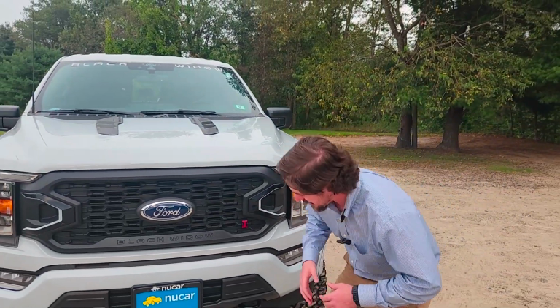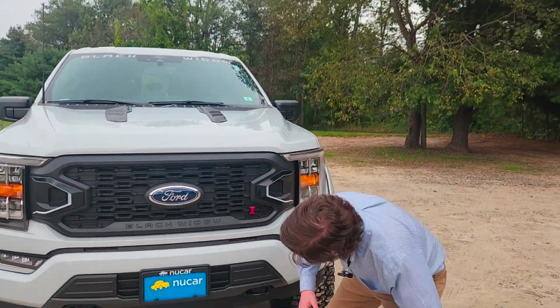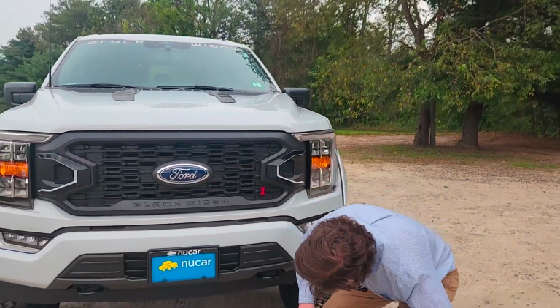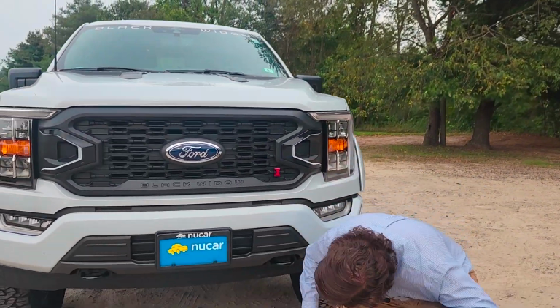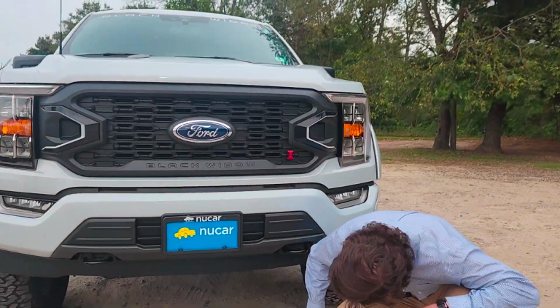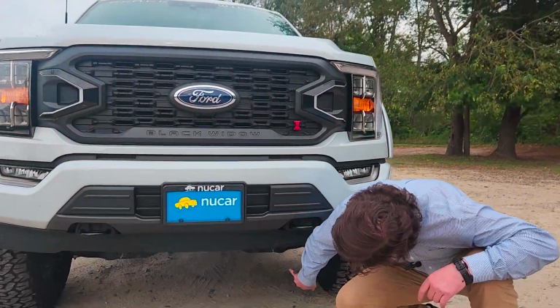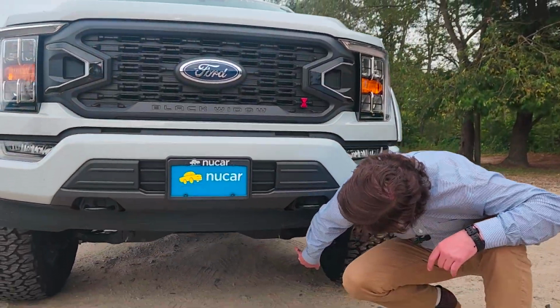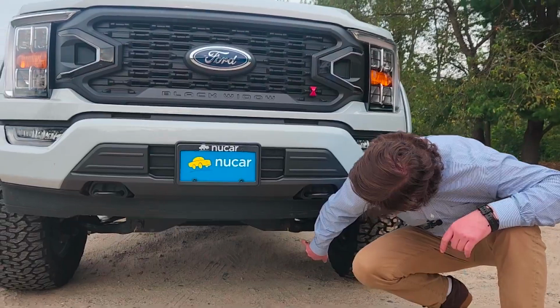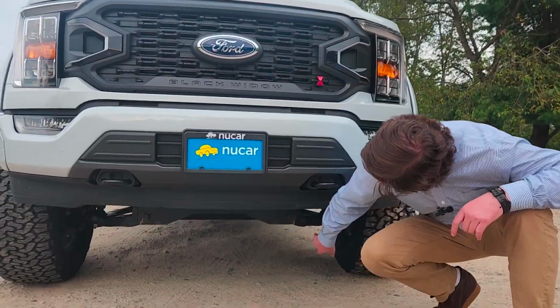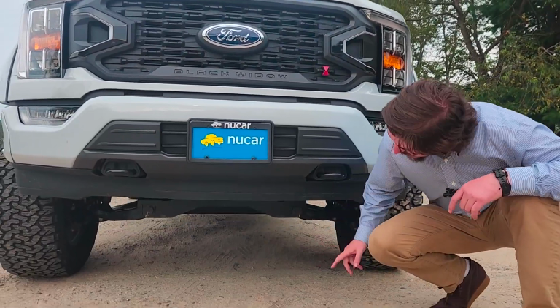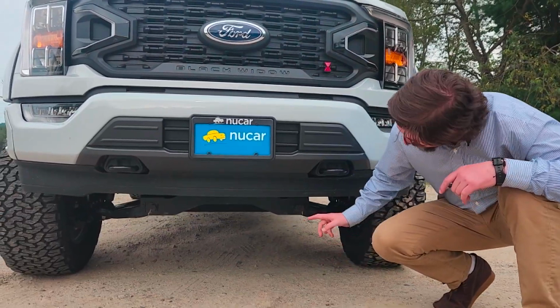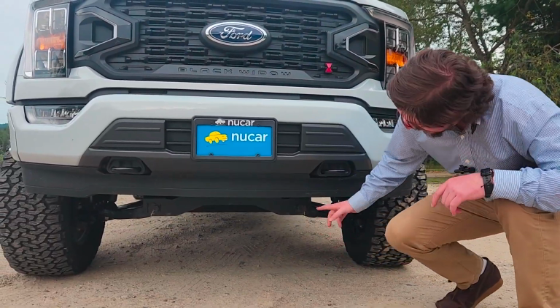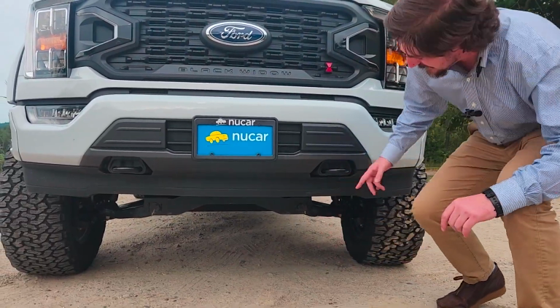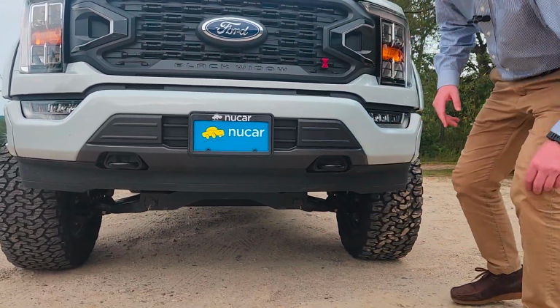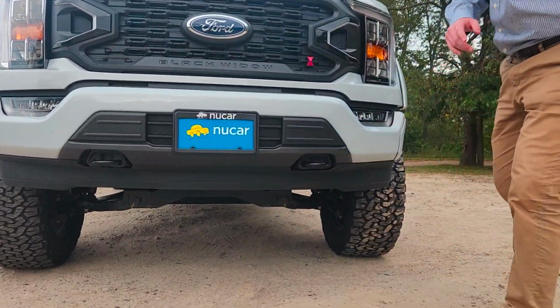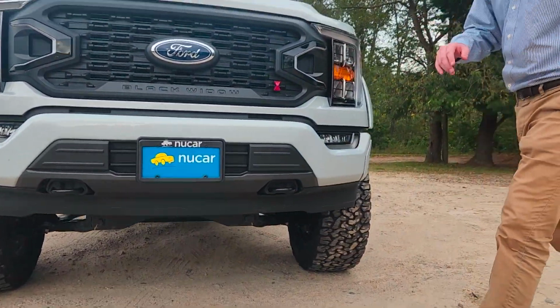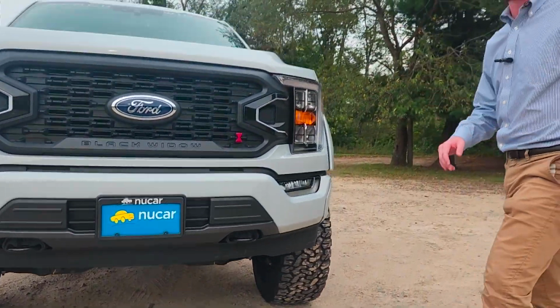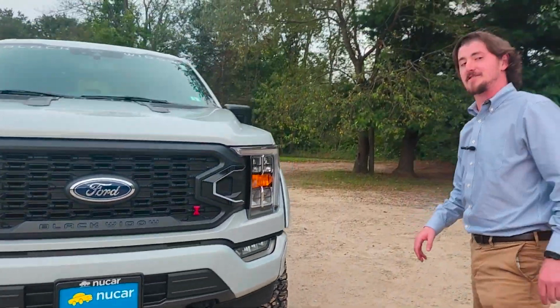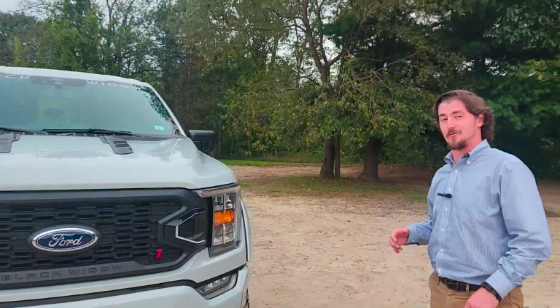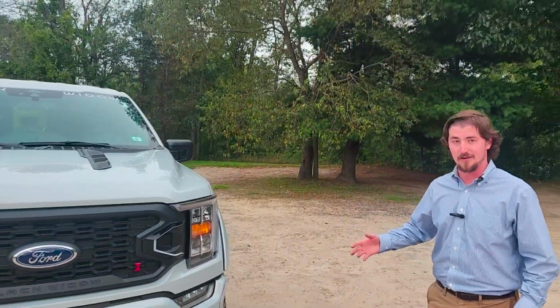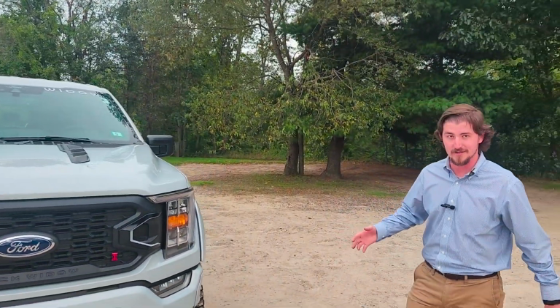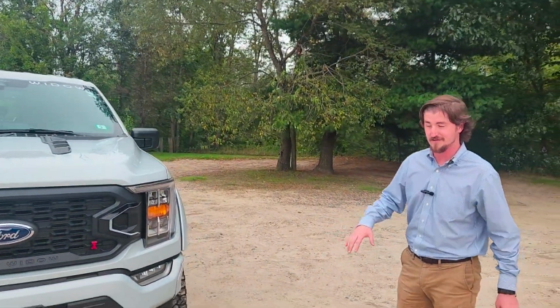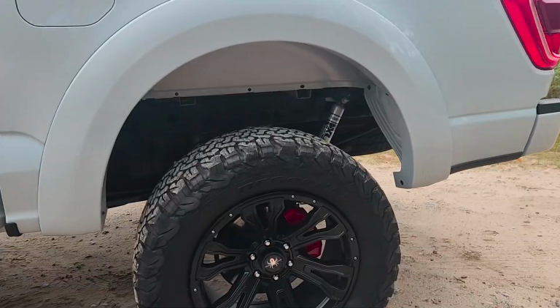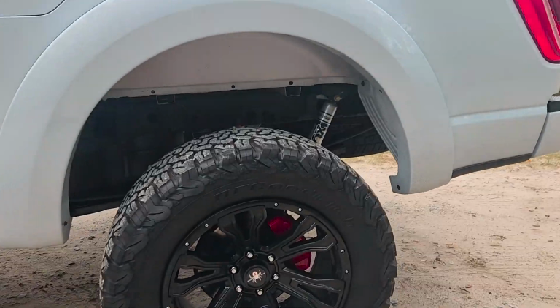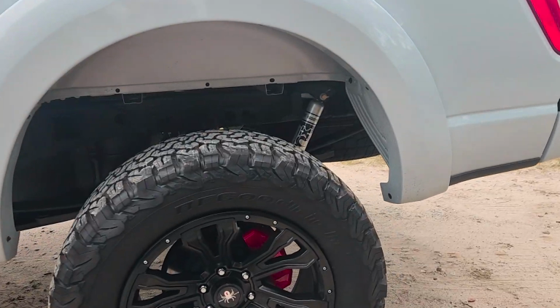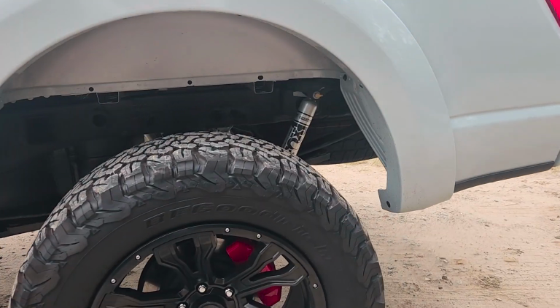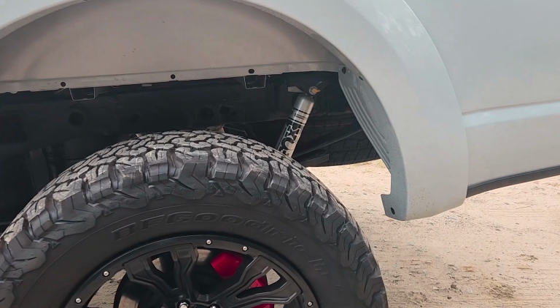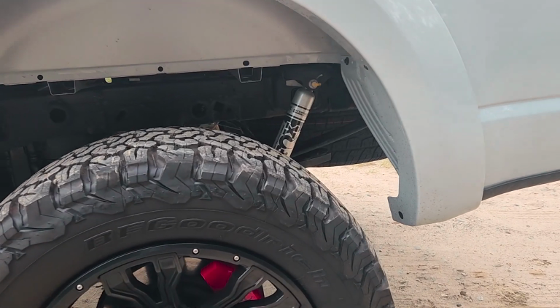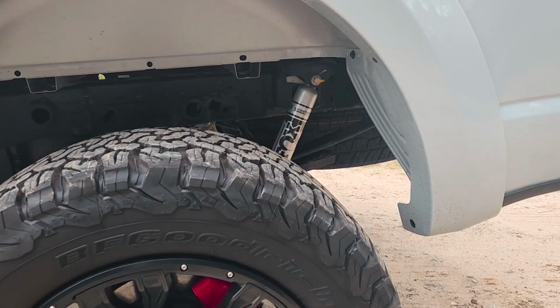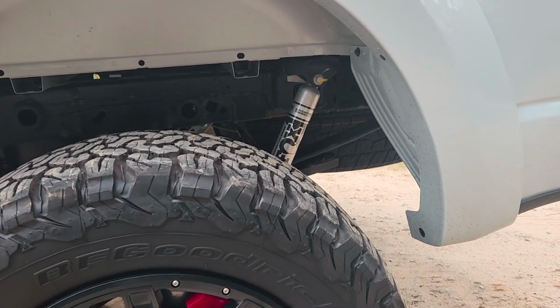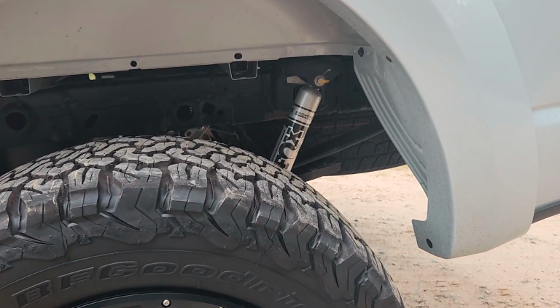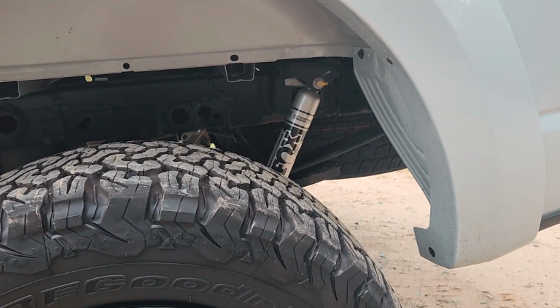Because this one is the FX4 package, it comes with skid plates underneath. And right there you're going to see 13.5 inches of ground clearance. In the rear, there are Fox Performance shocks.